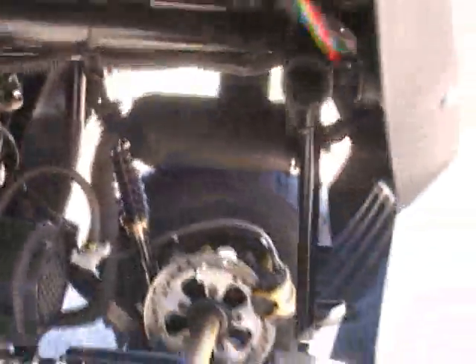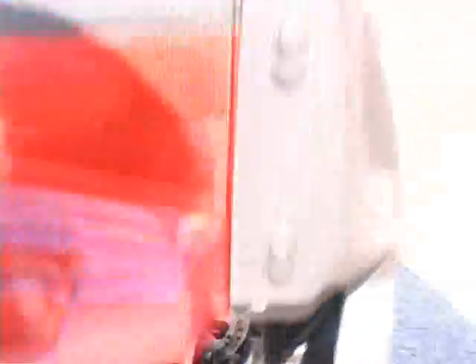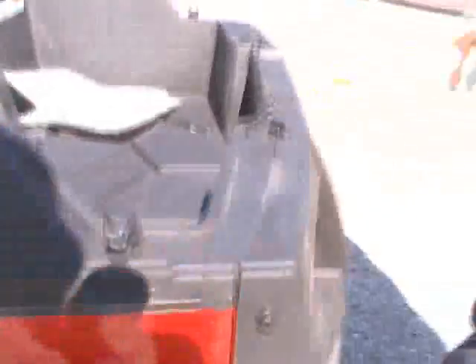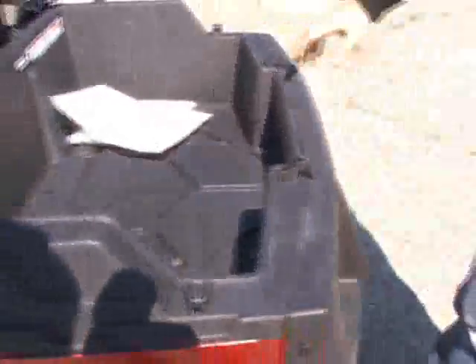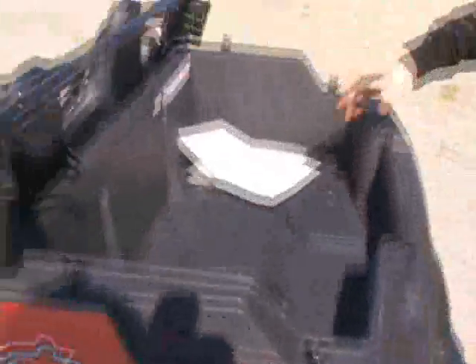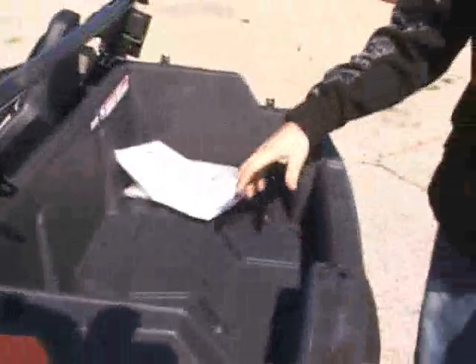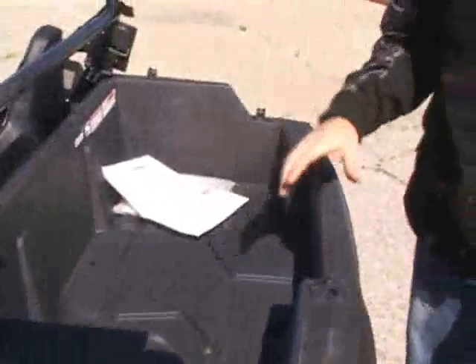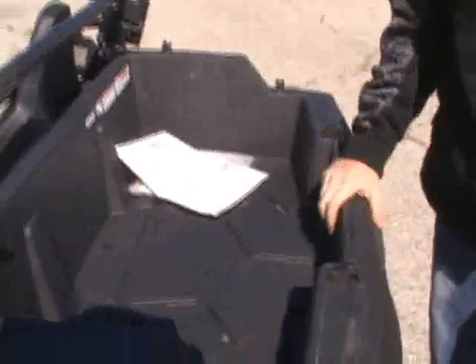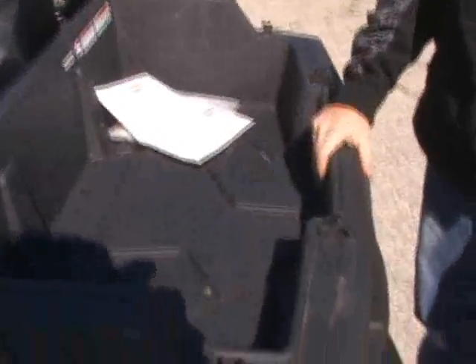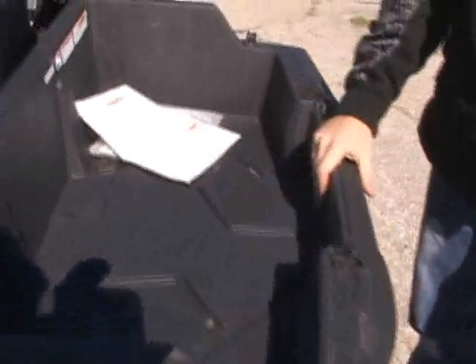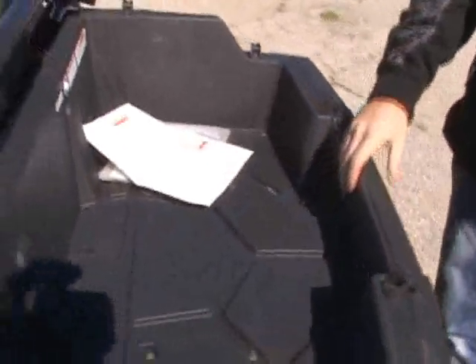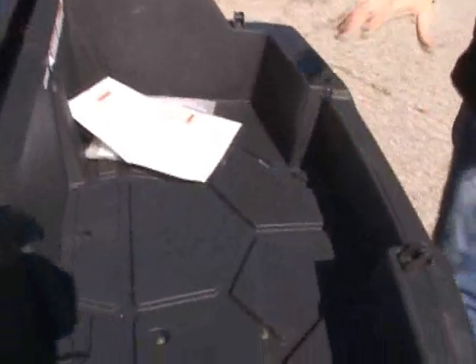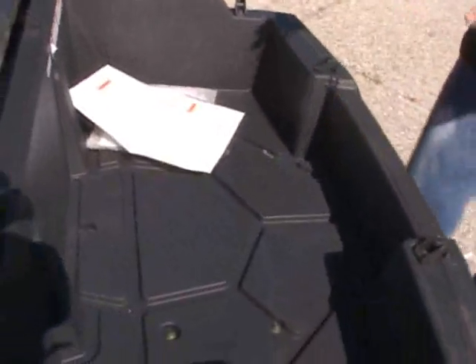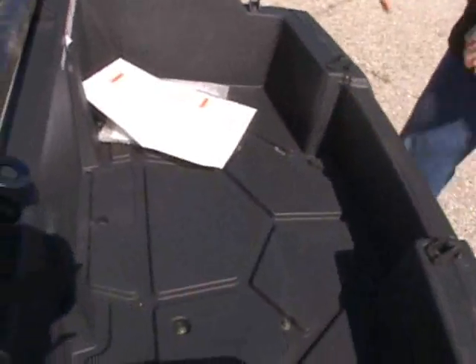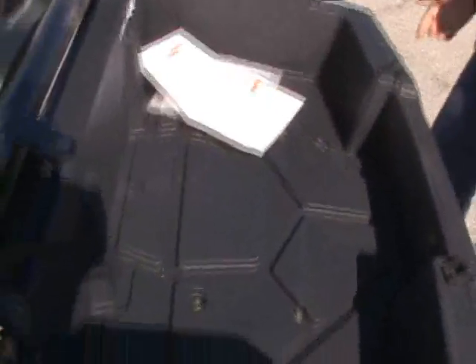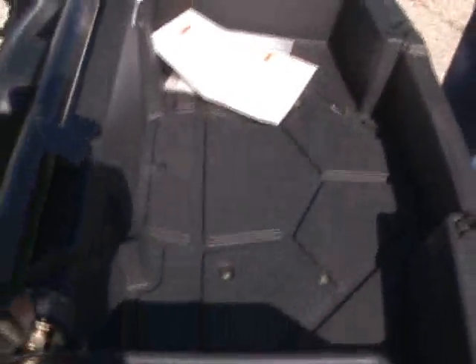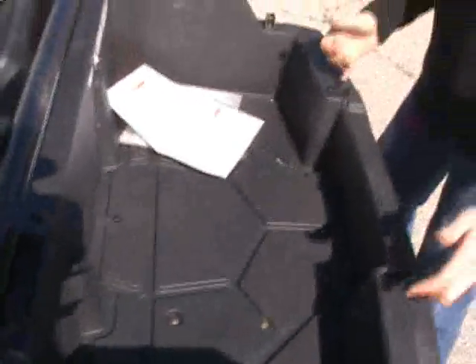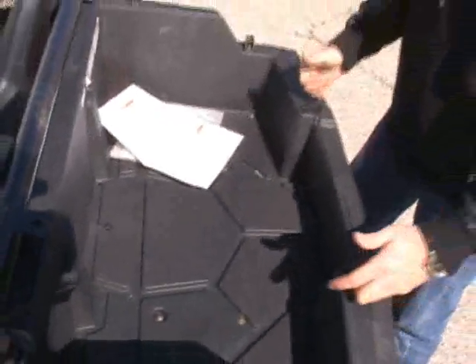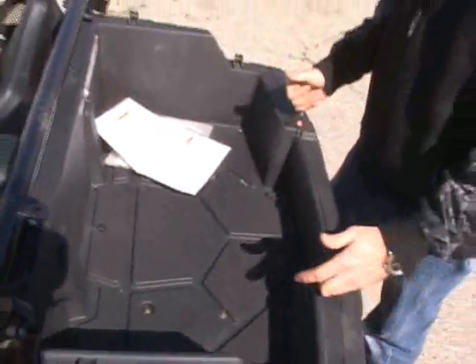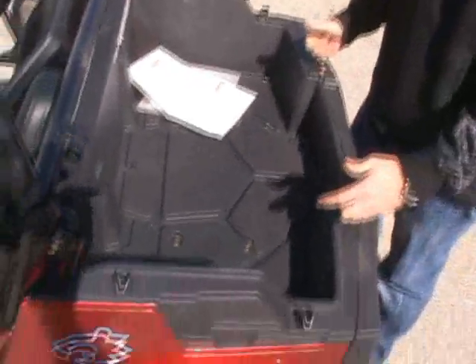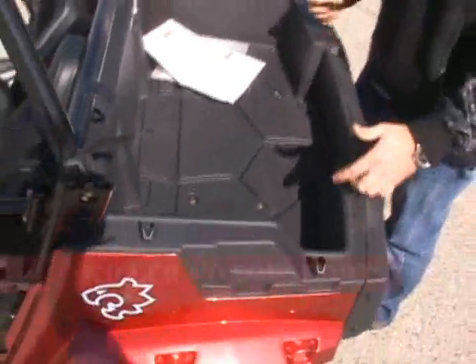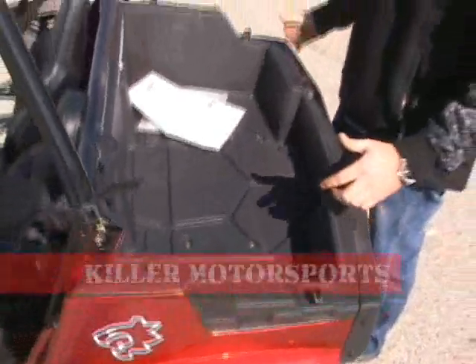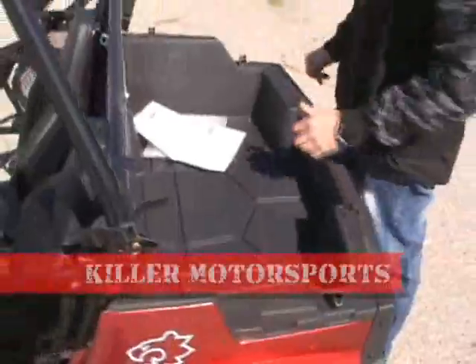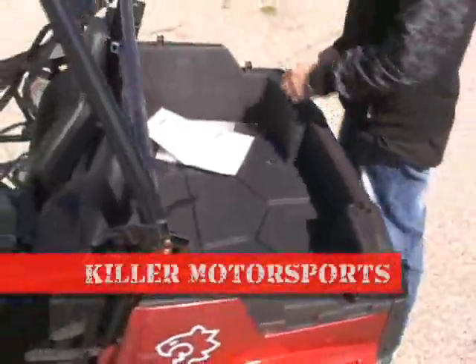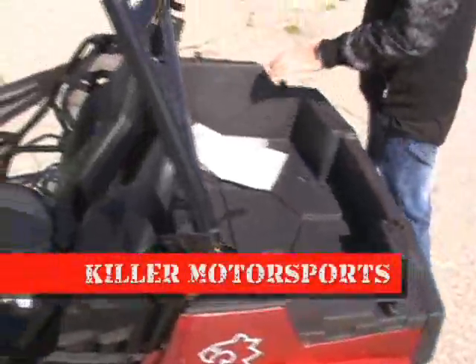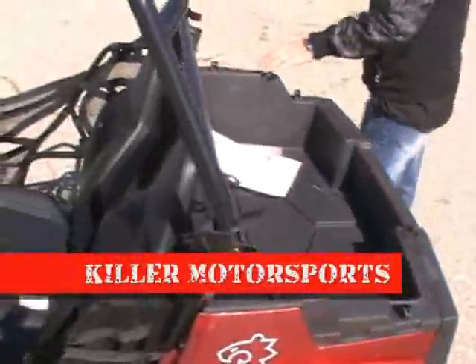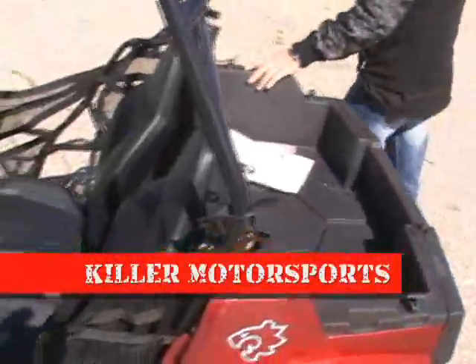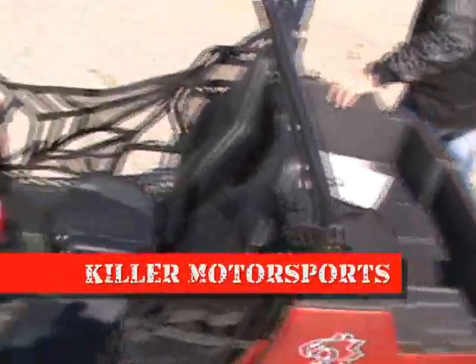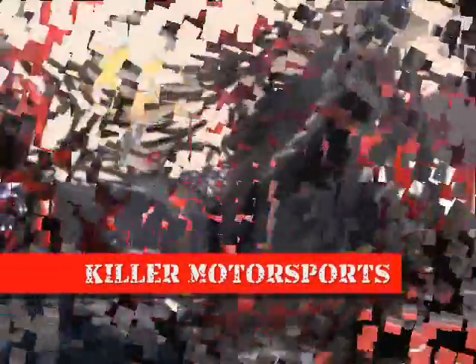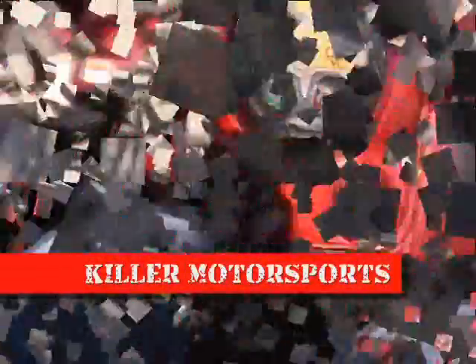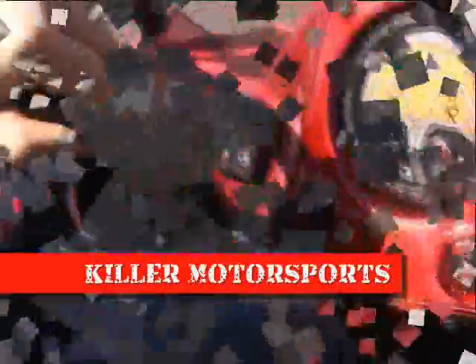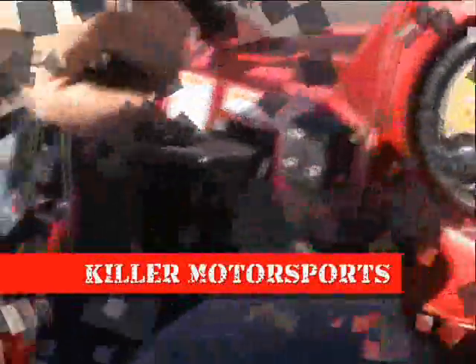The bed here — it's got a storage trunk here so you can put some stuff in. It's got spots here where you can put a cargo net in it. Really great unit. Definitely recommend it.